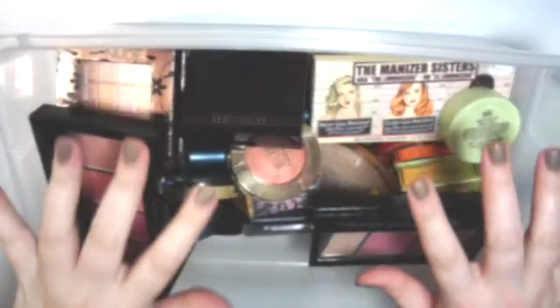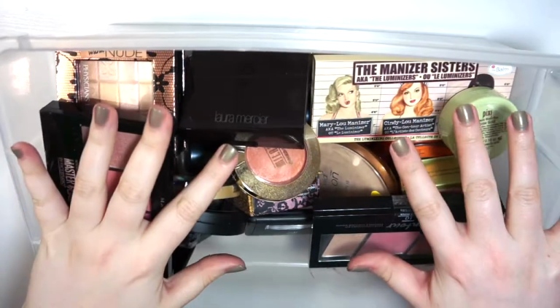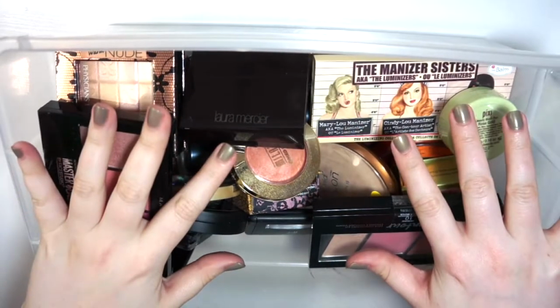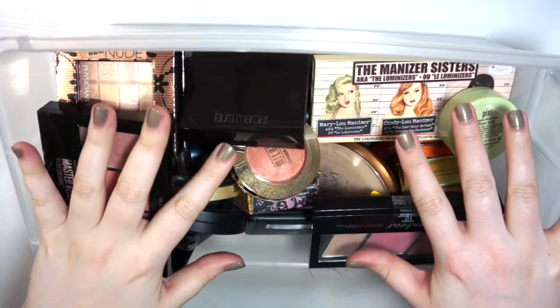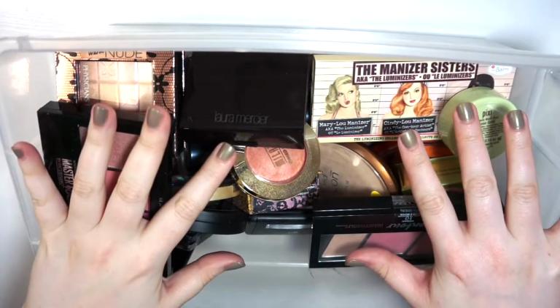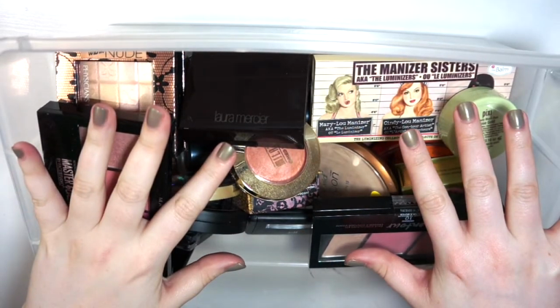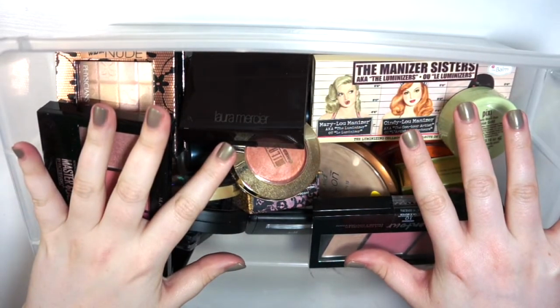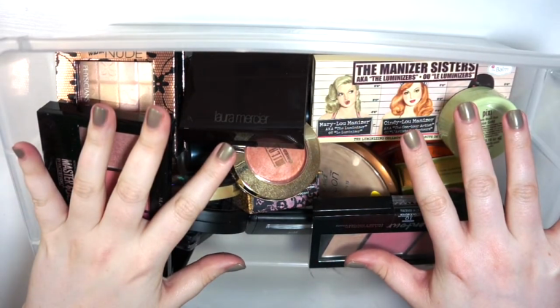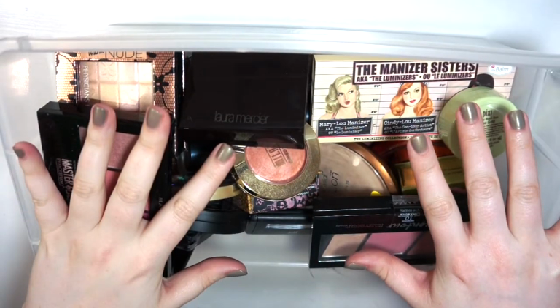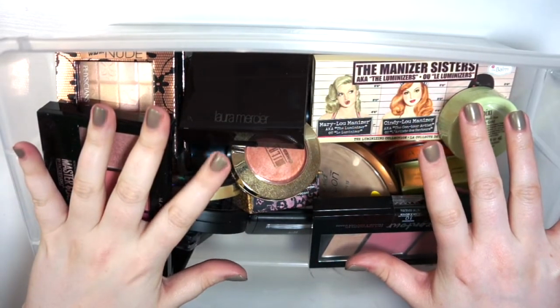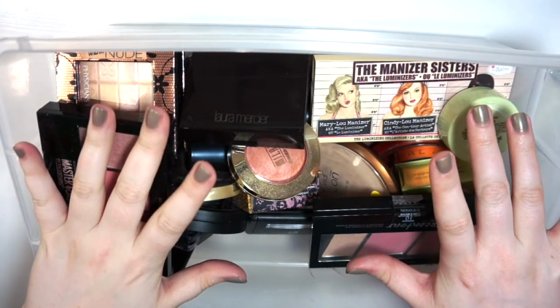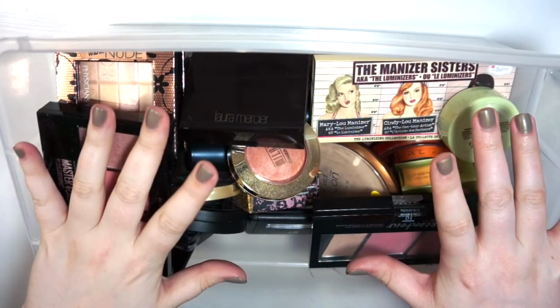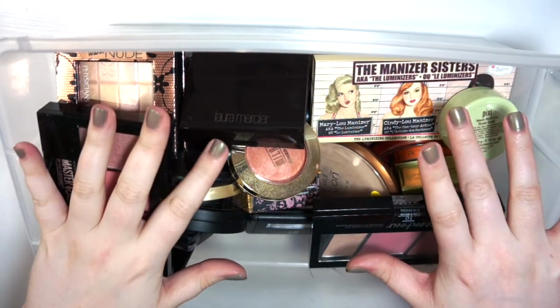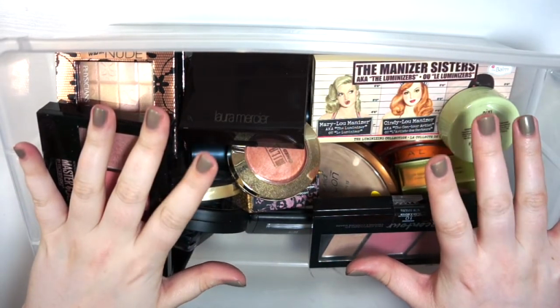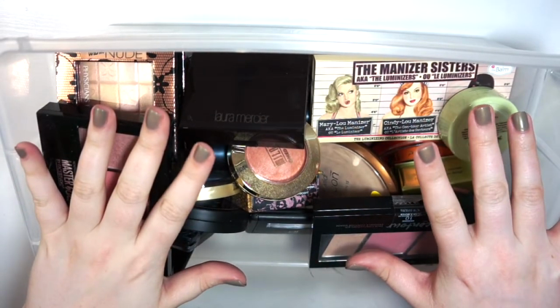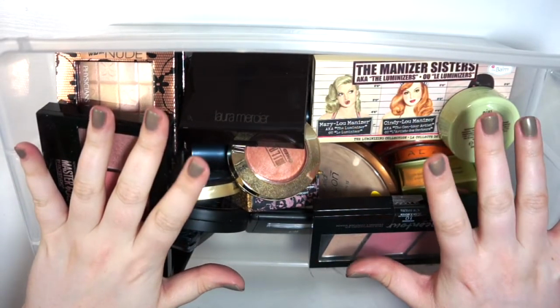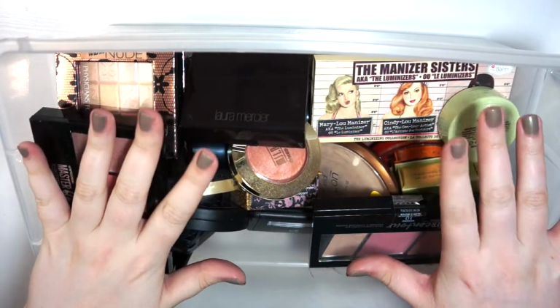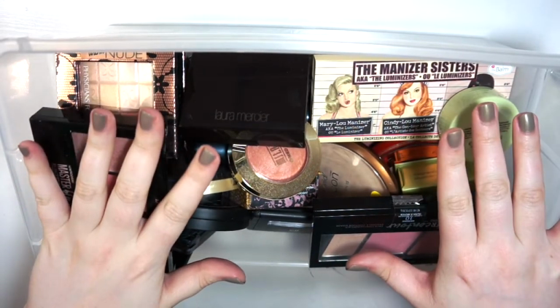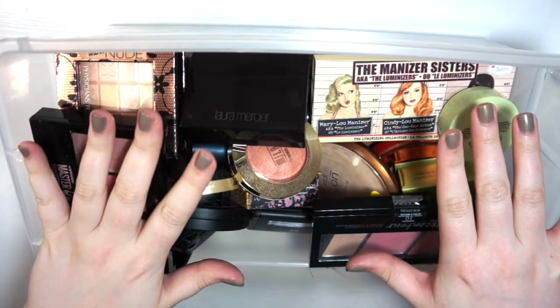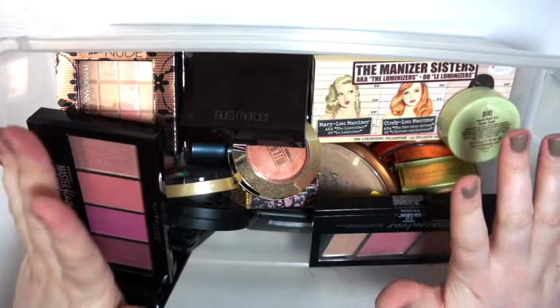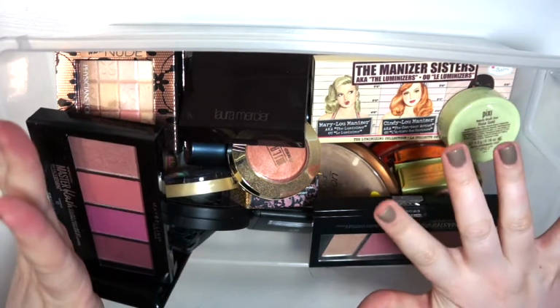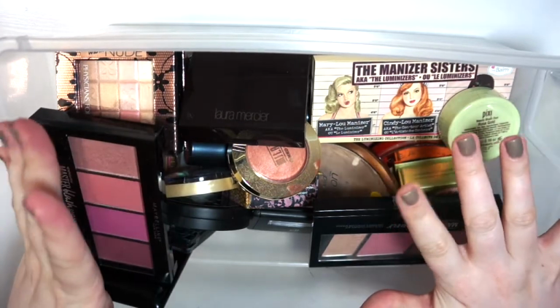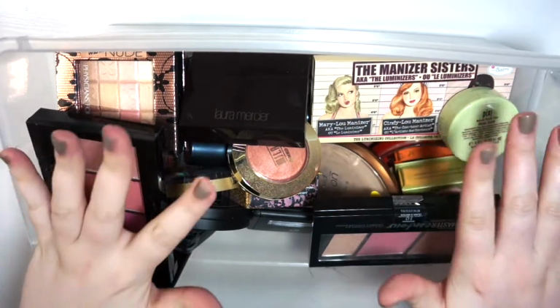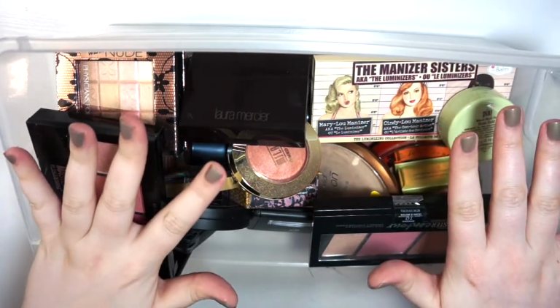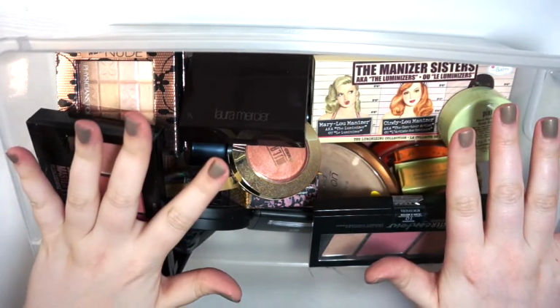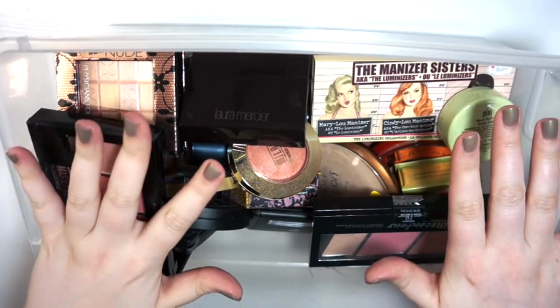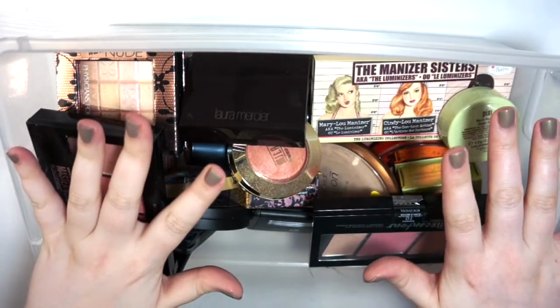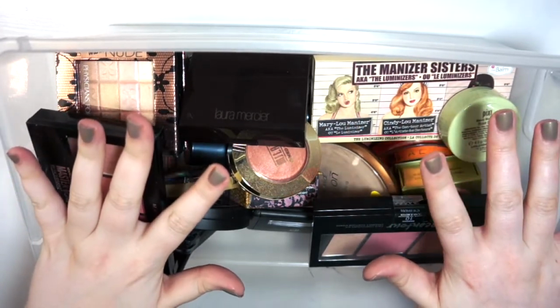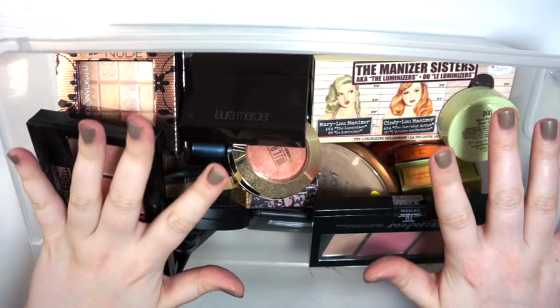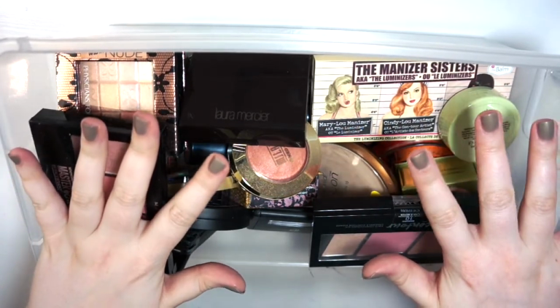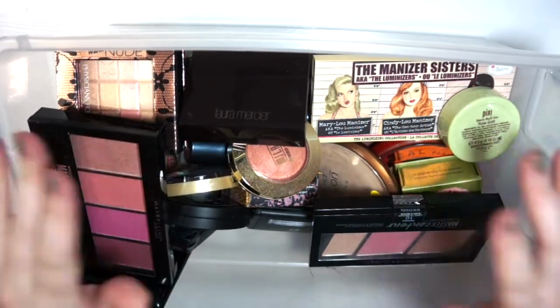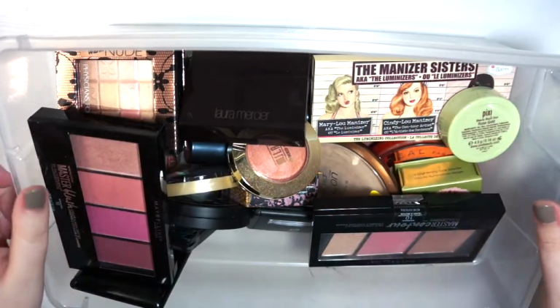Next I have face products — blush, bronzer, and highlight — and I have some palettes as well. I'm going to start with blush.